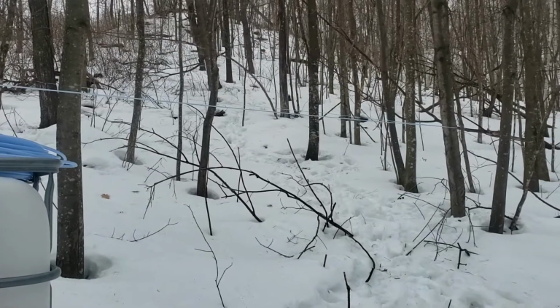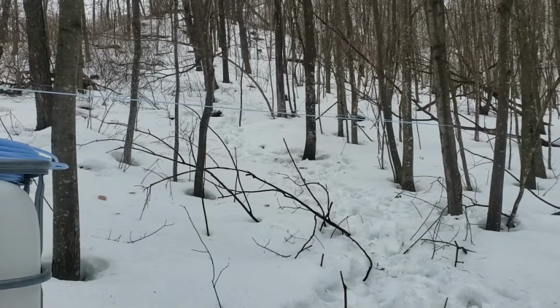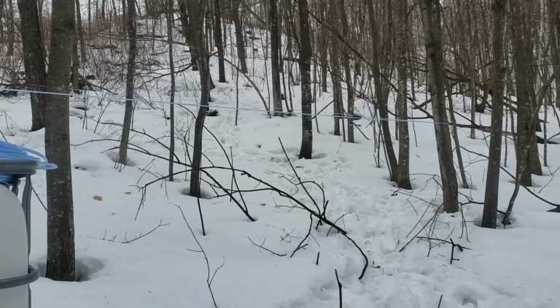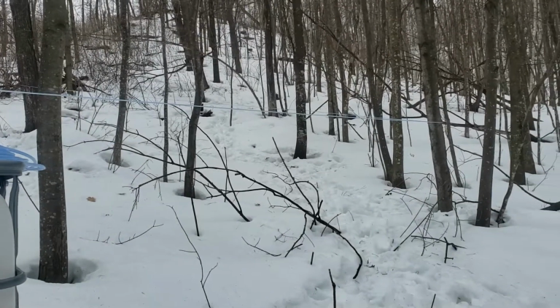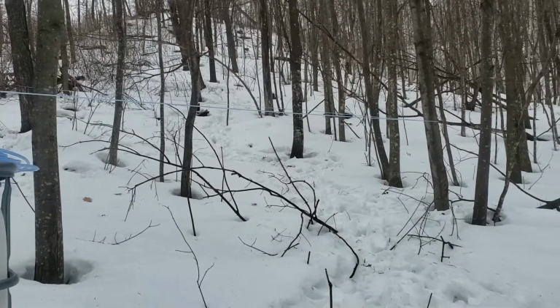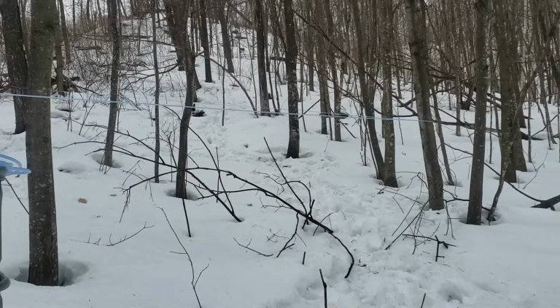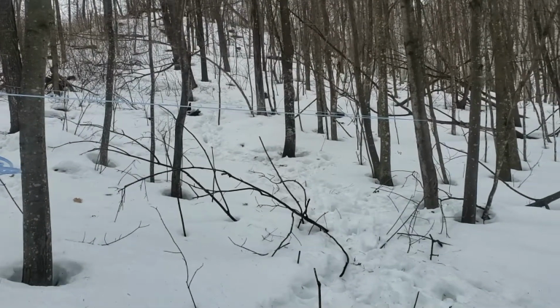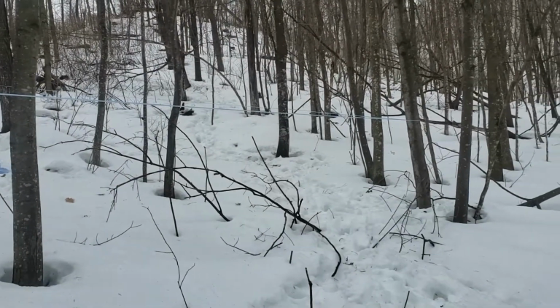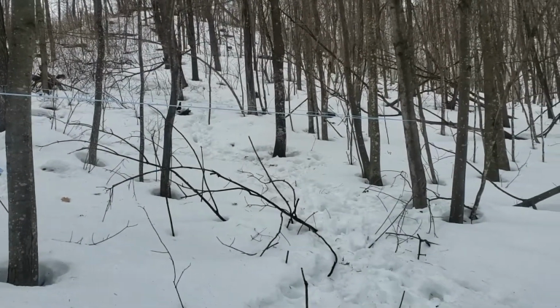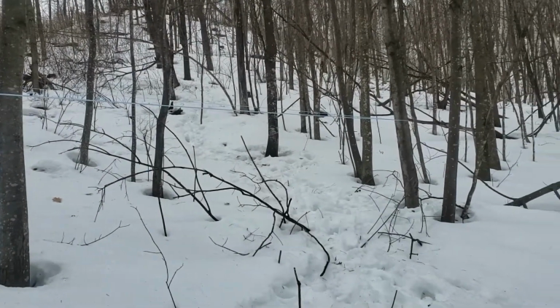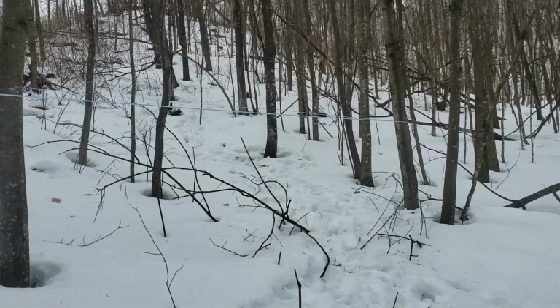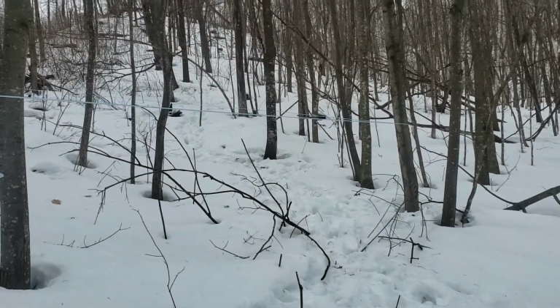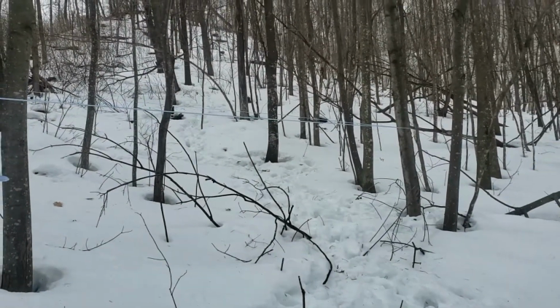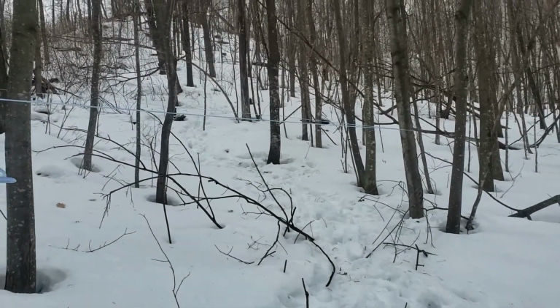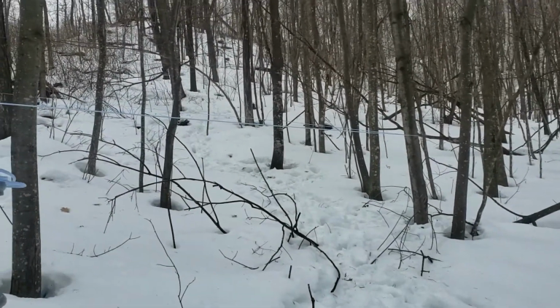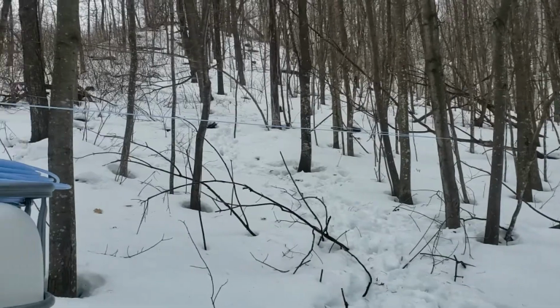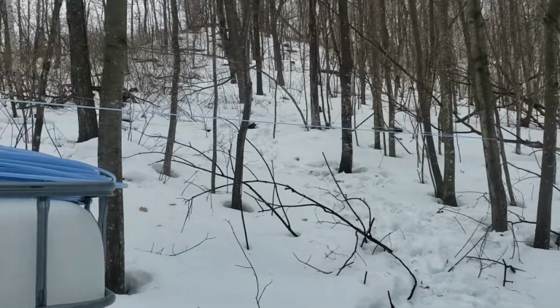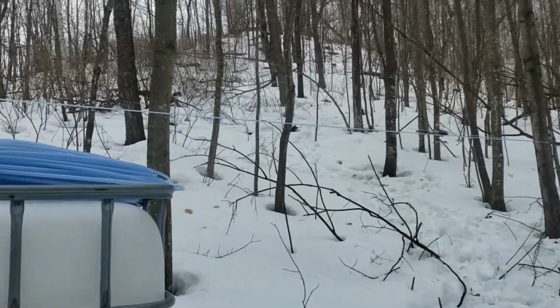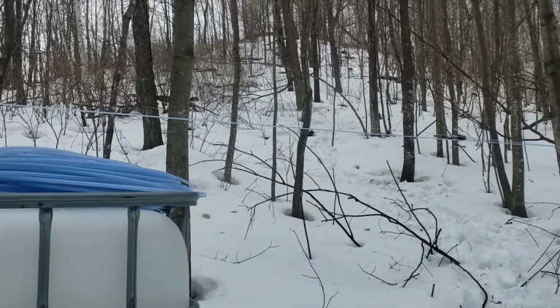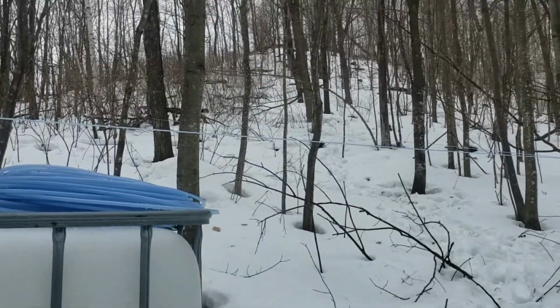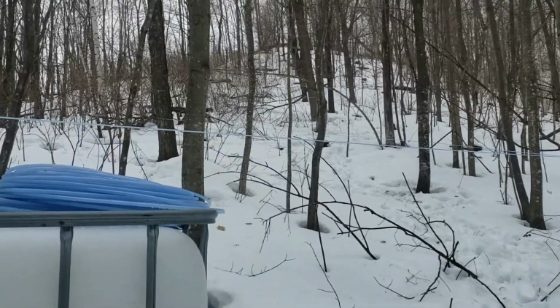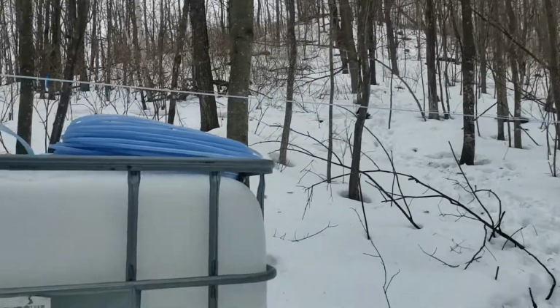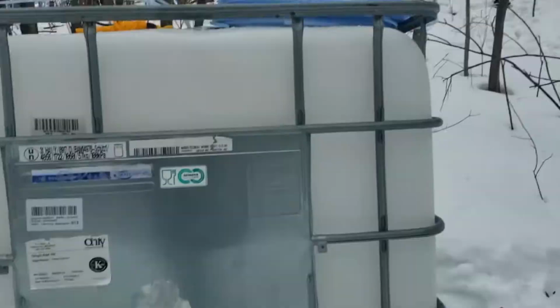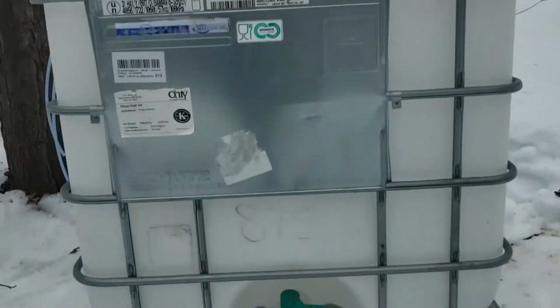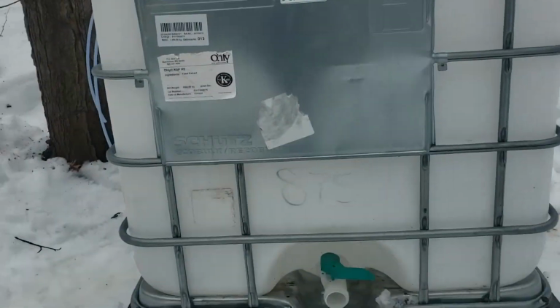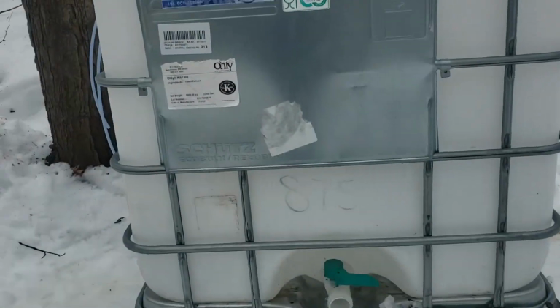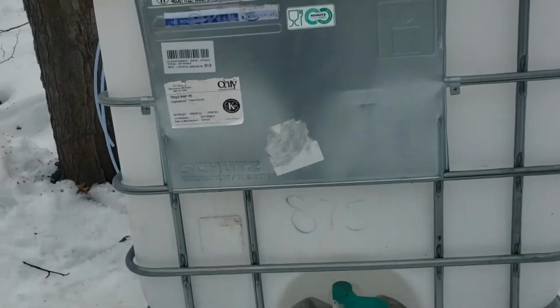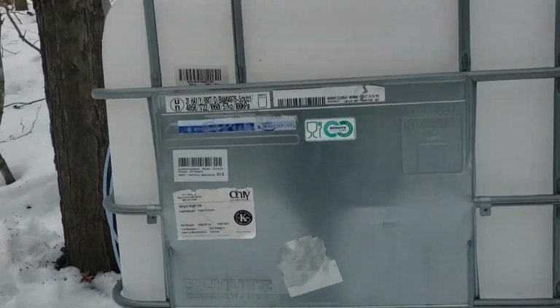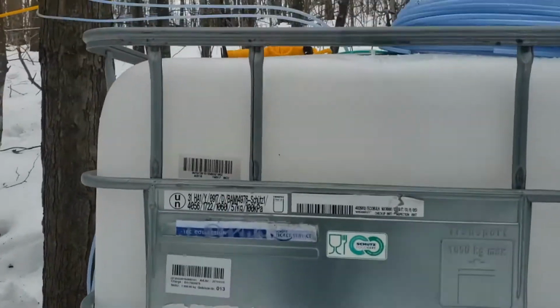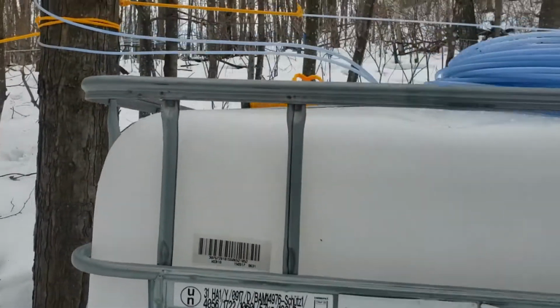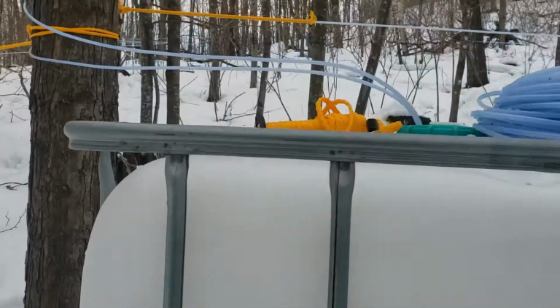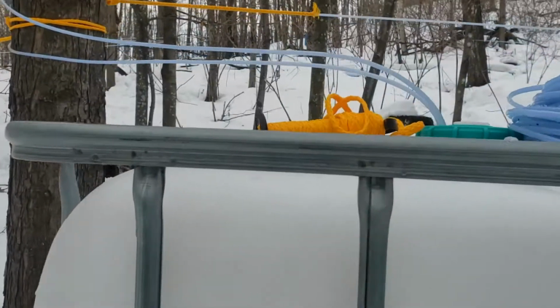Morning, this is Matt from Hill View Farms, just working out here this morning getting a couple of gravity-fed lines set up.